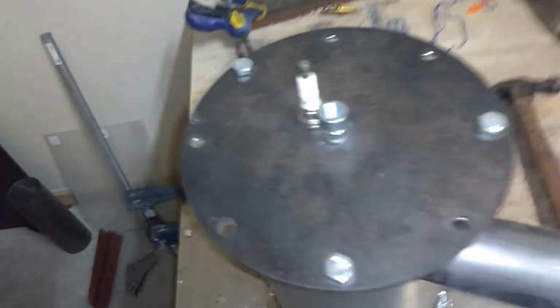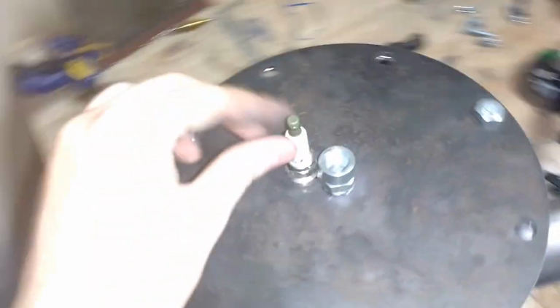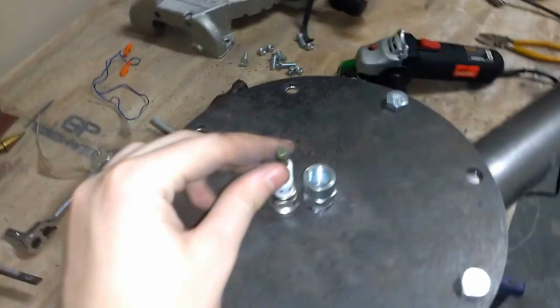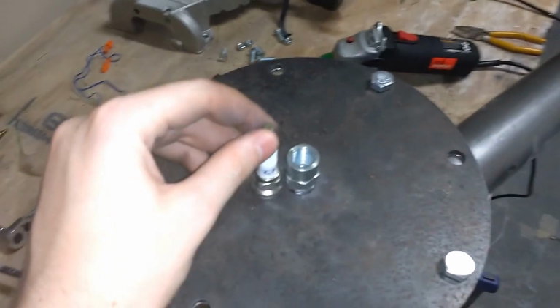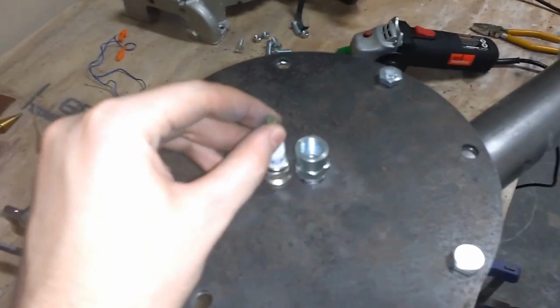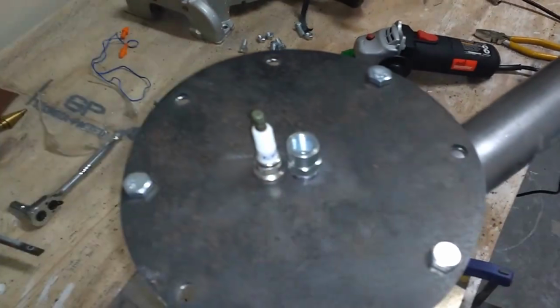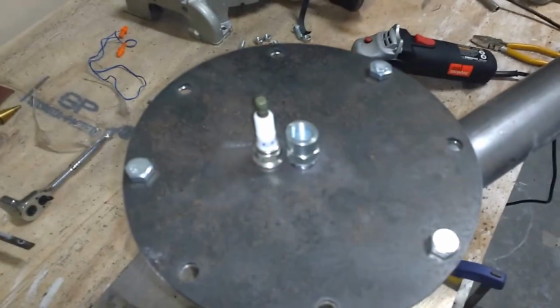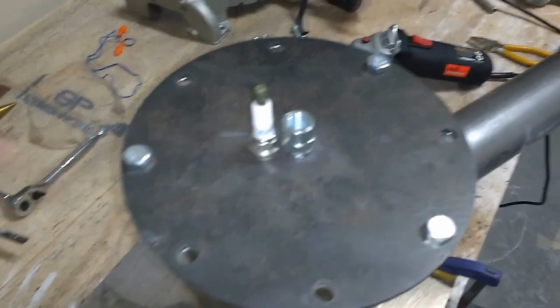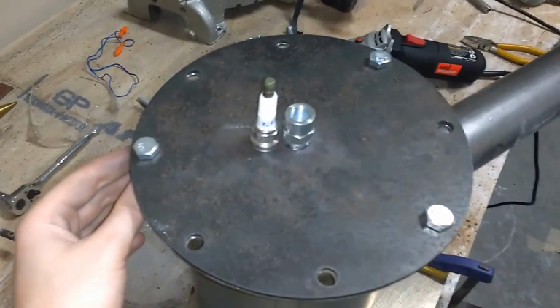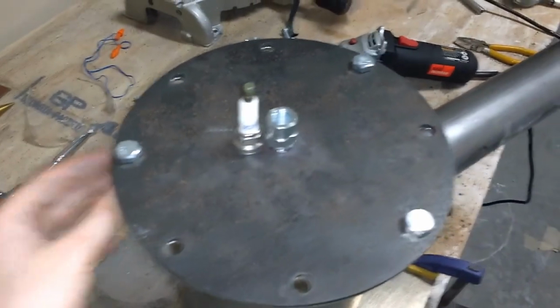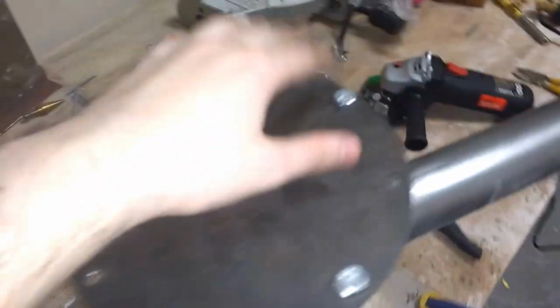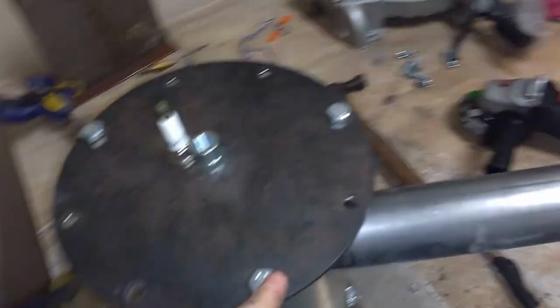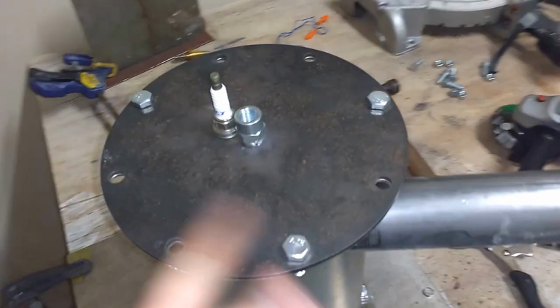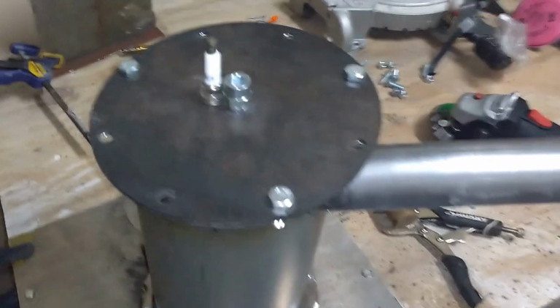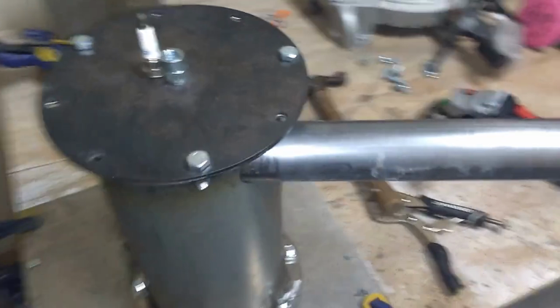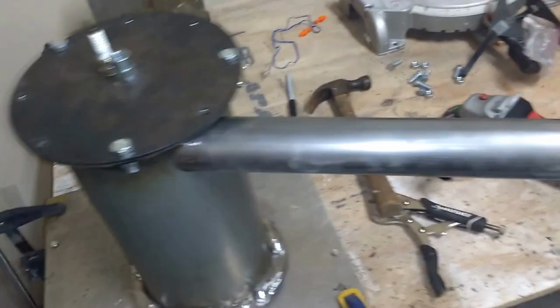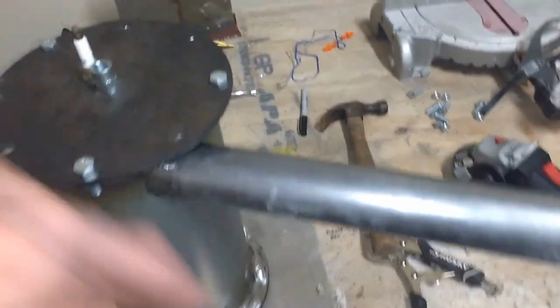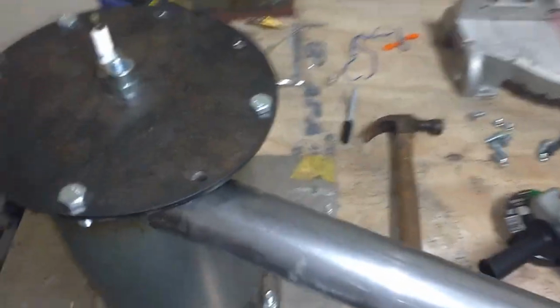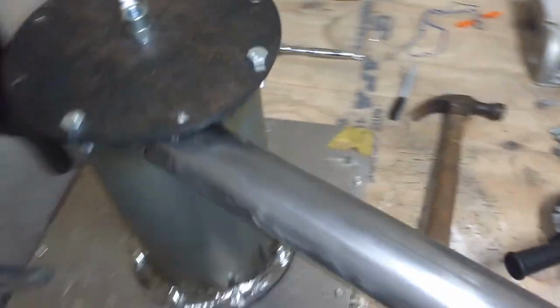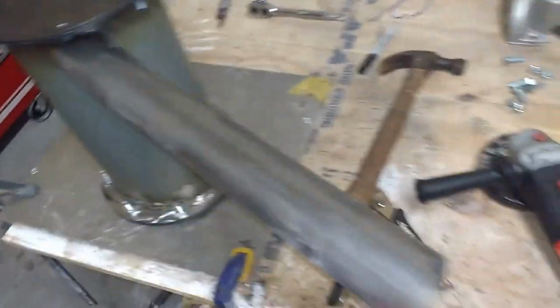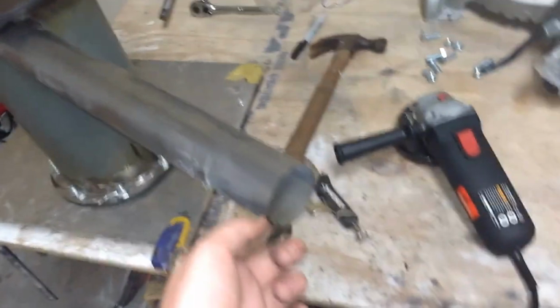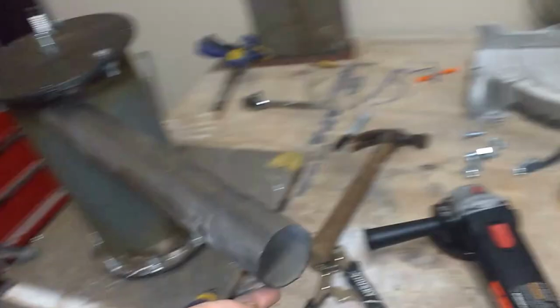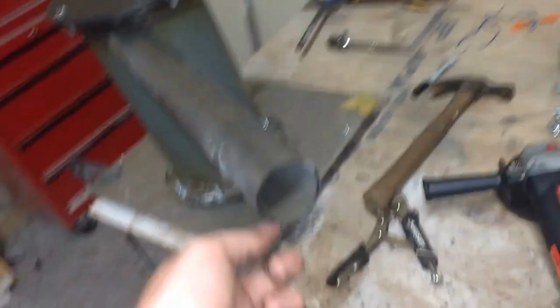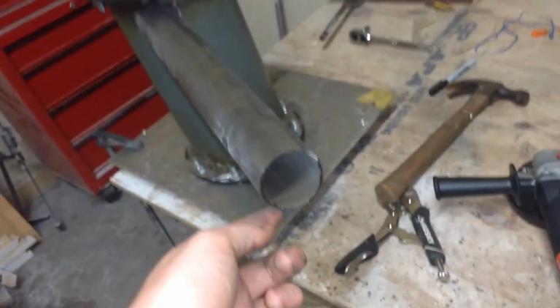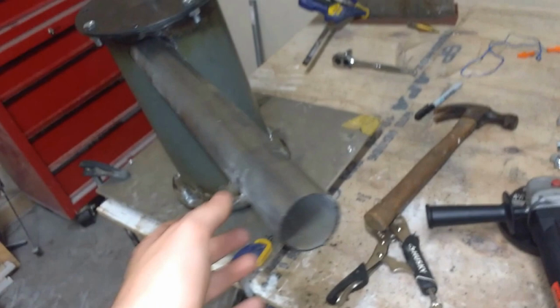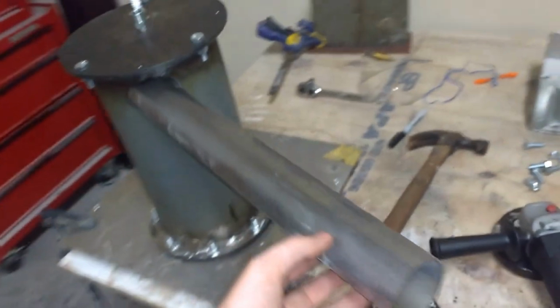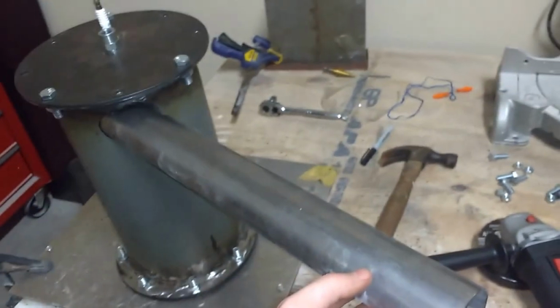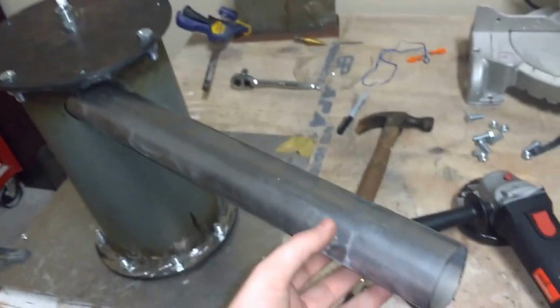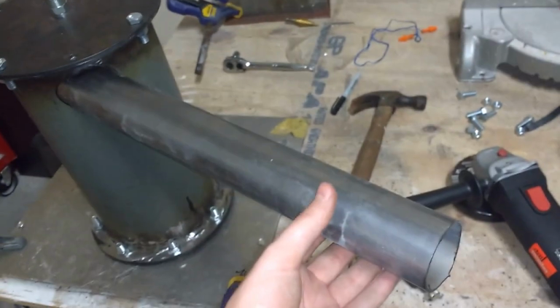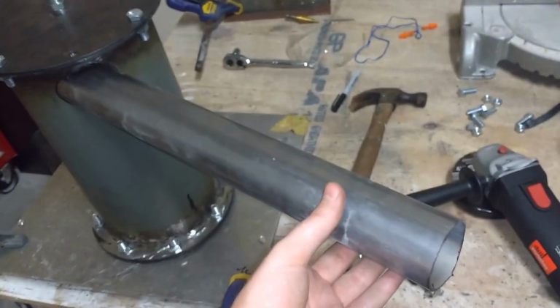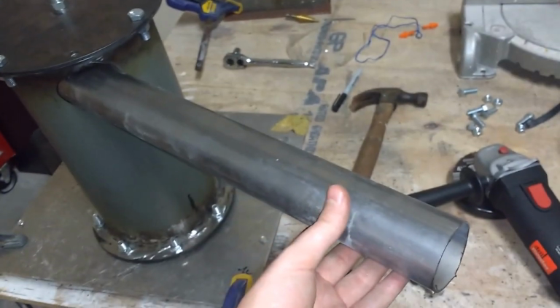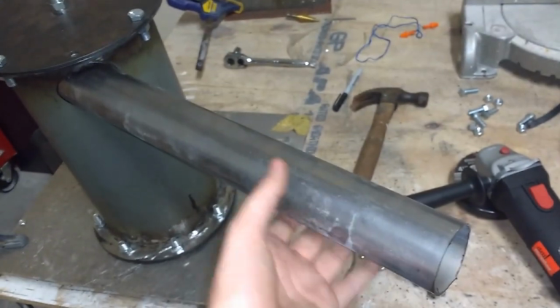Here we have the high voltage inlet for the spark. This is the air intake — this will be connected up to the compressor on the actual turbine.